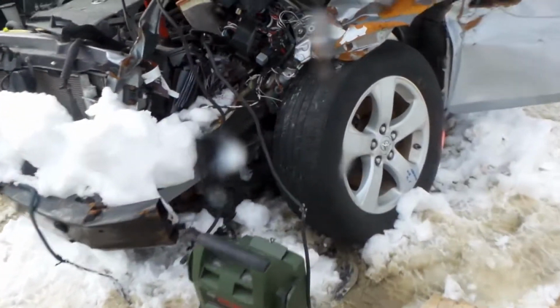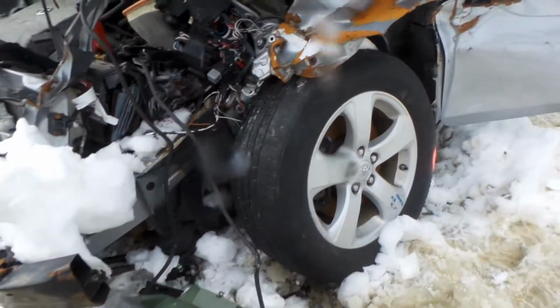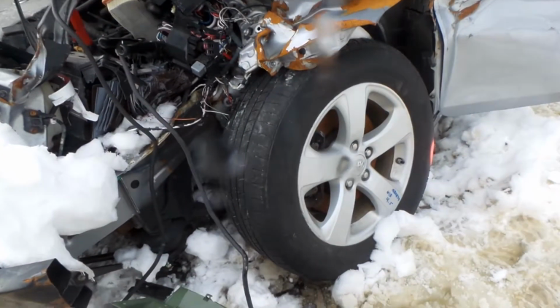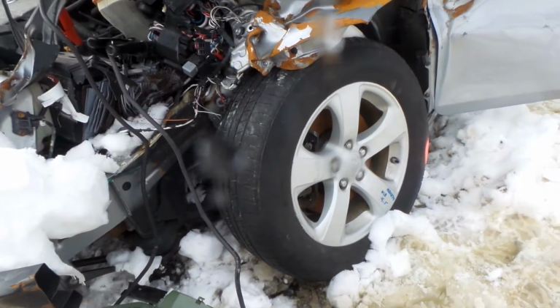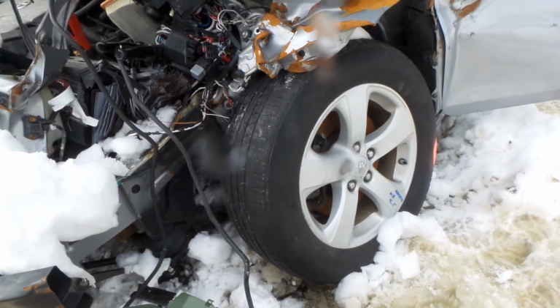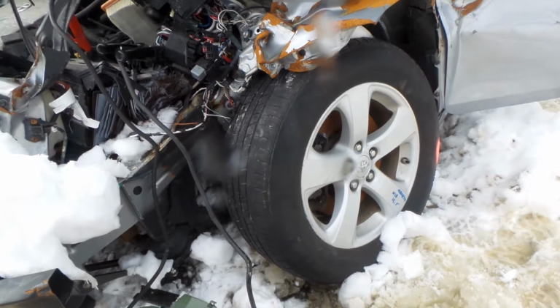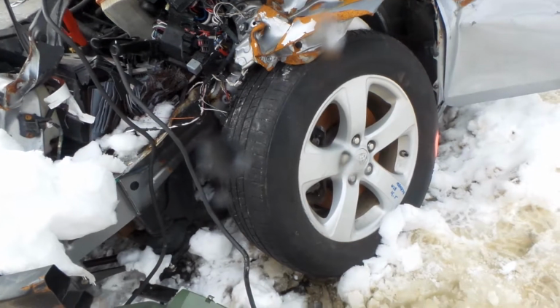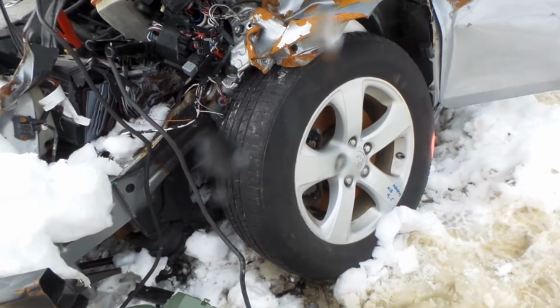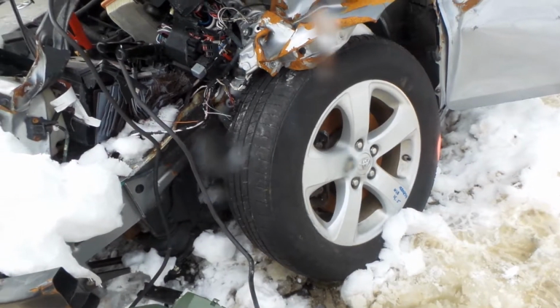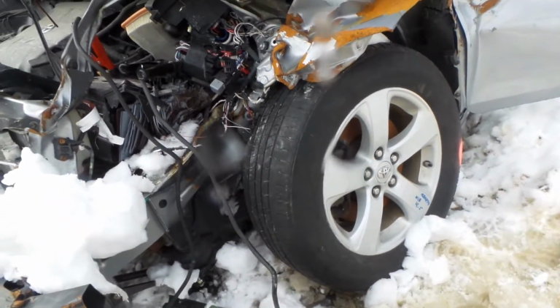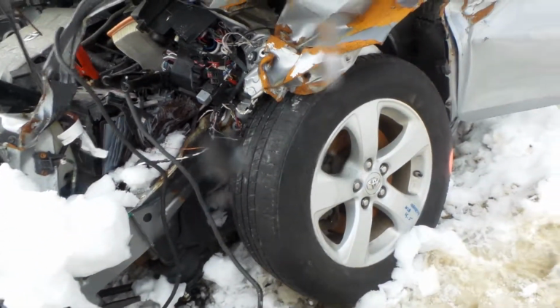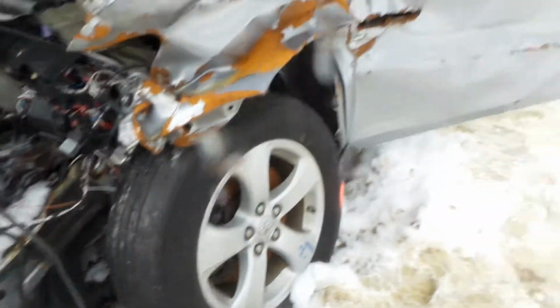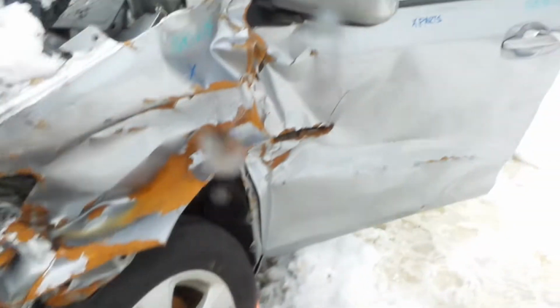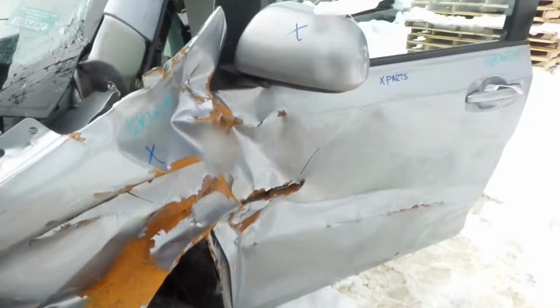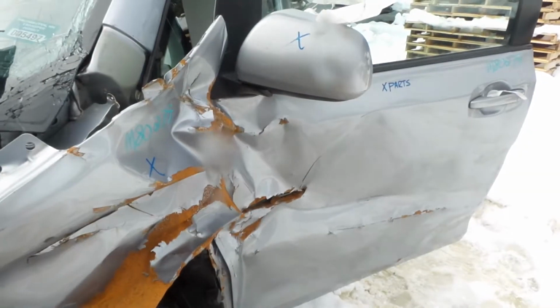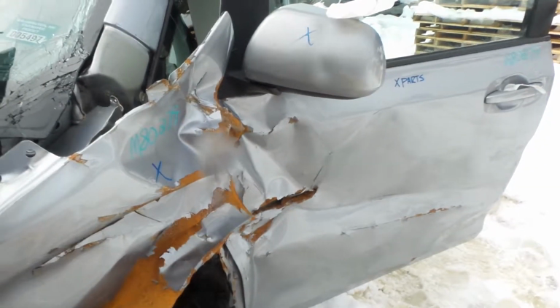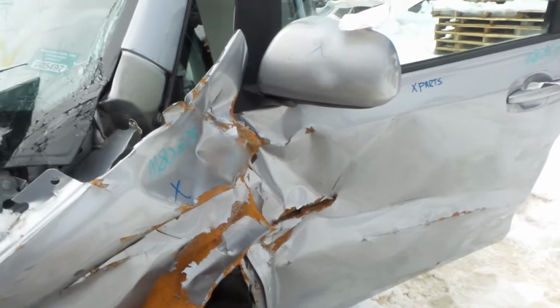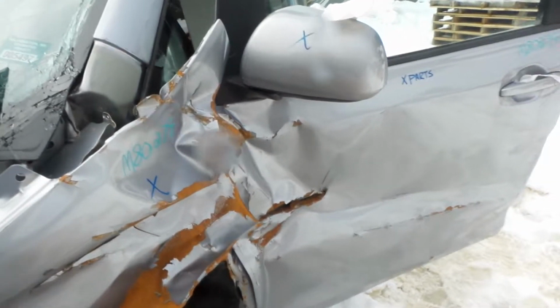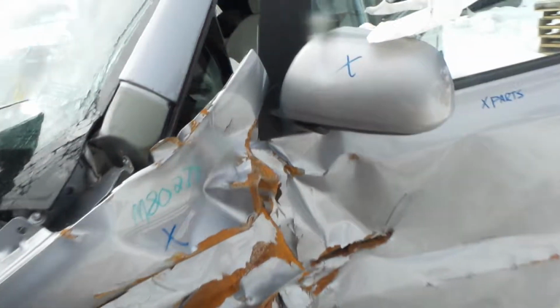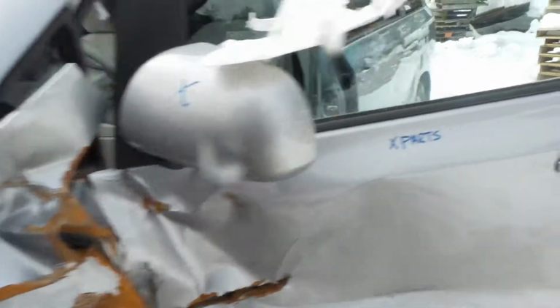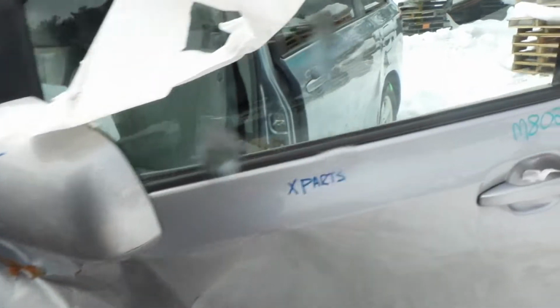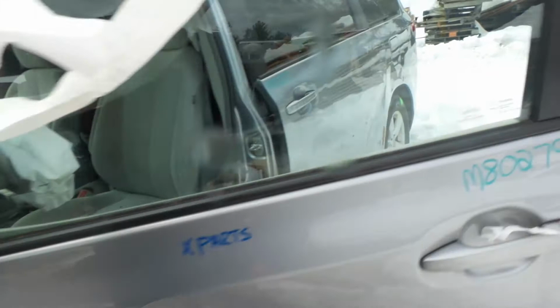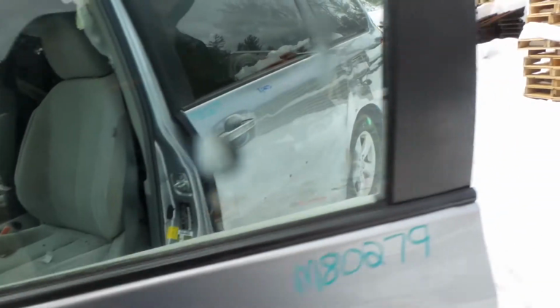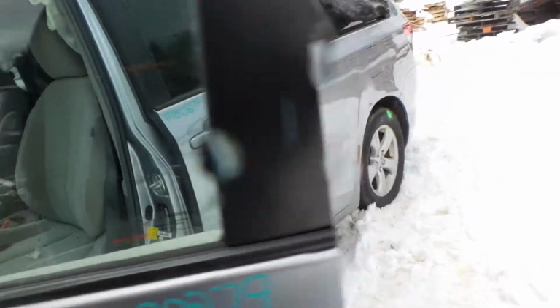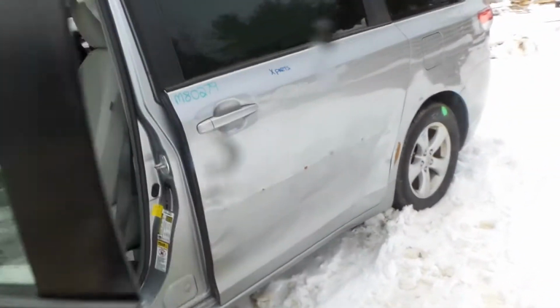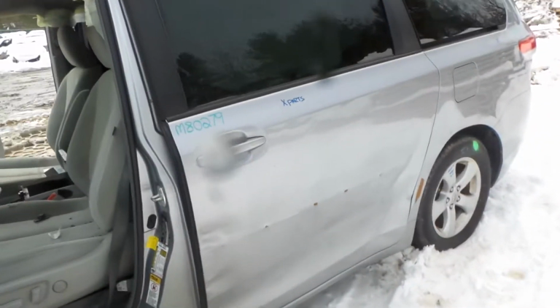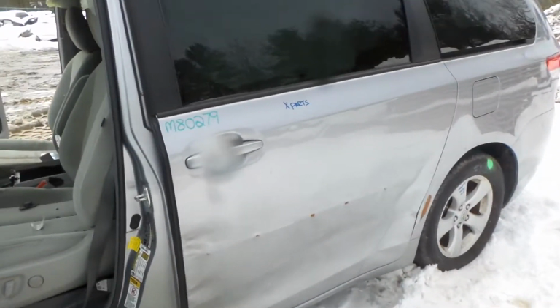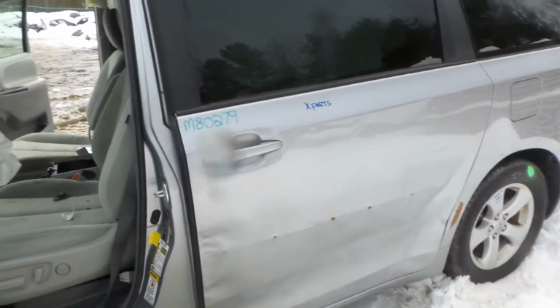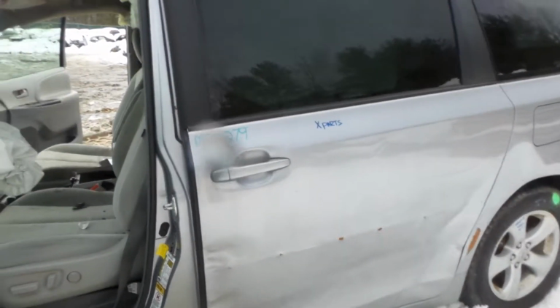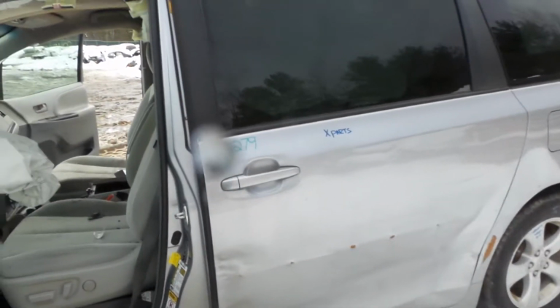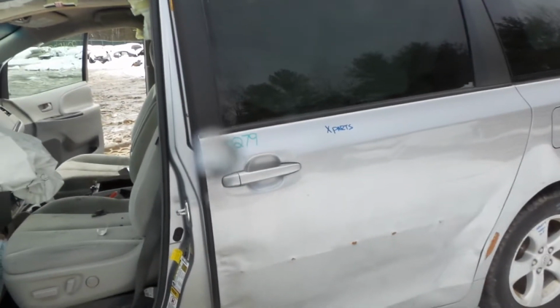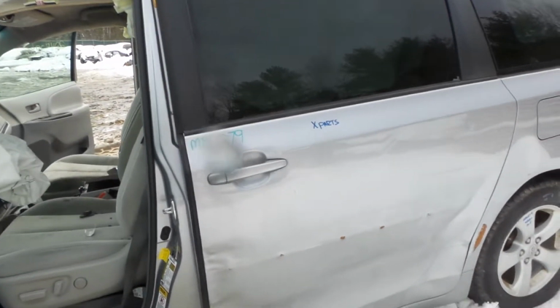We have a B-grade 17-inch aluminum wheel. It's in good shape for the year. The driver's side door is good for parts — it has a good window and regulator. The rear door is also good for parts, window and regulator.